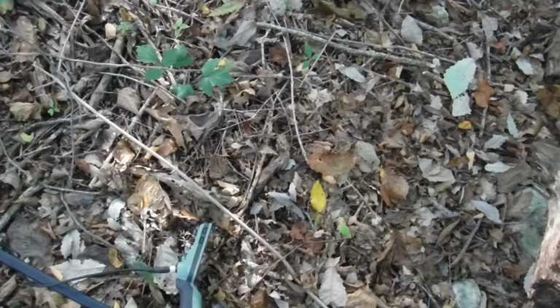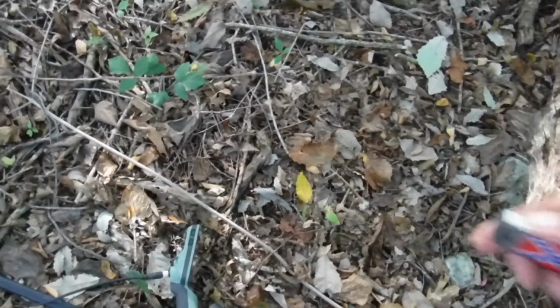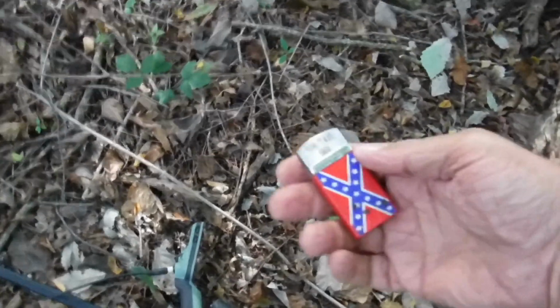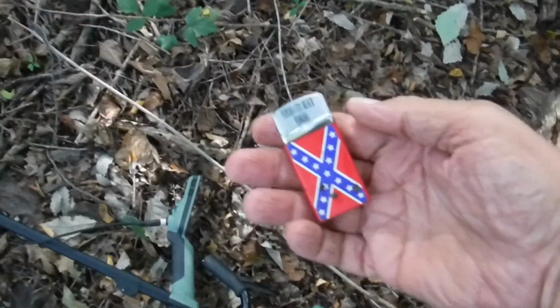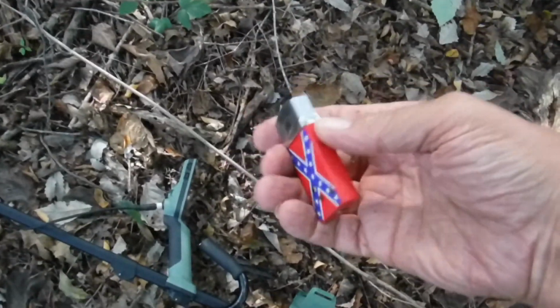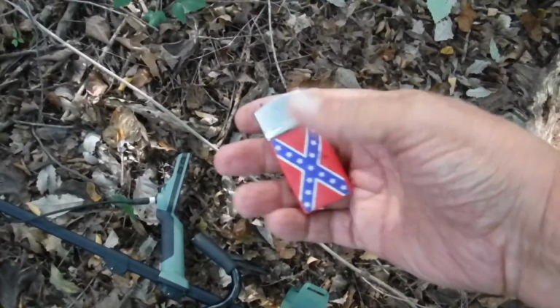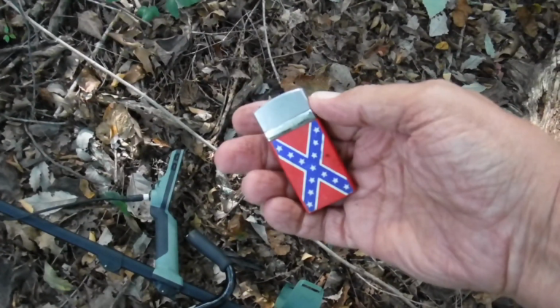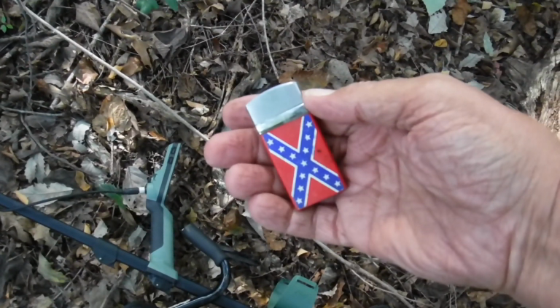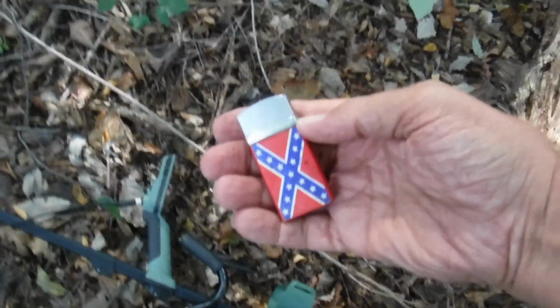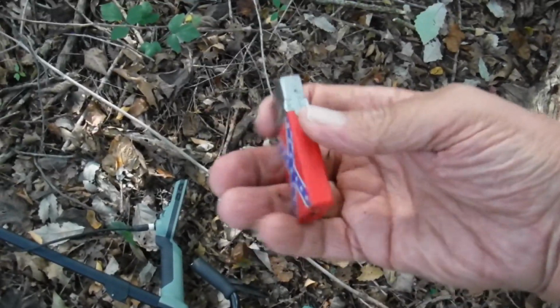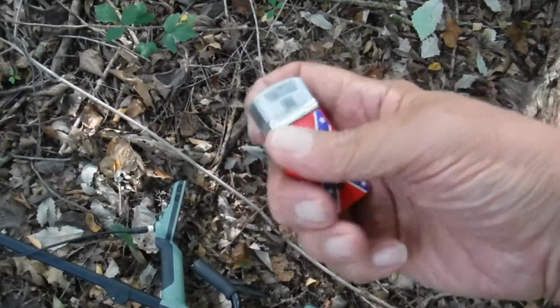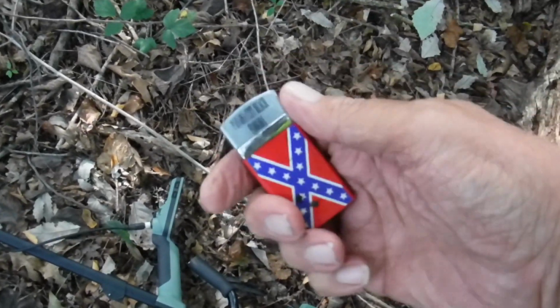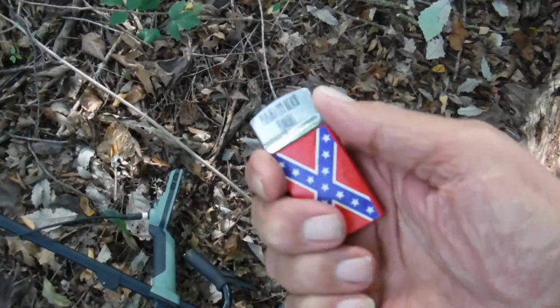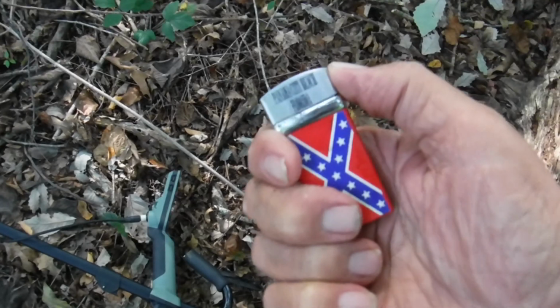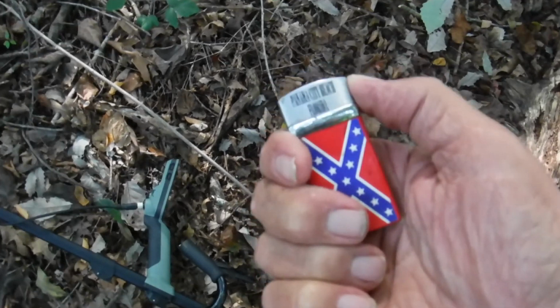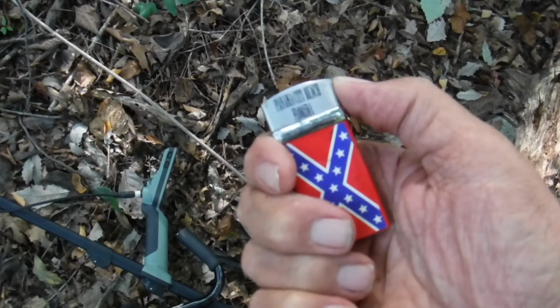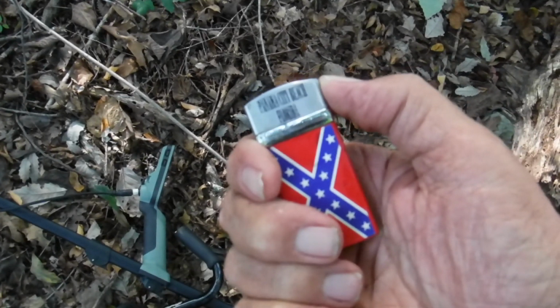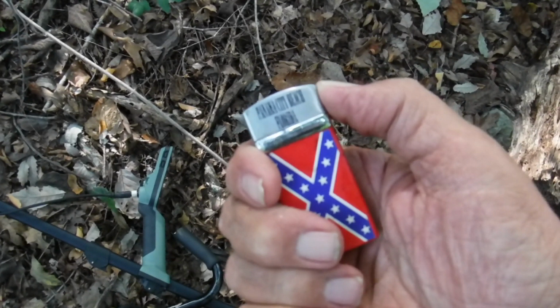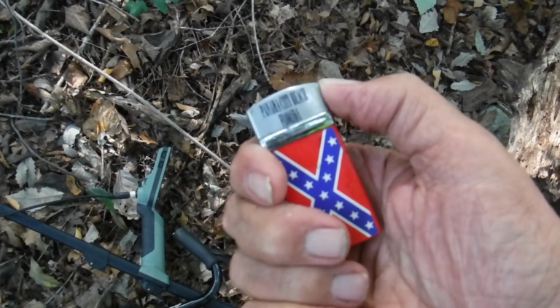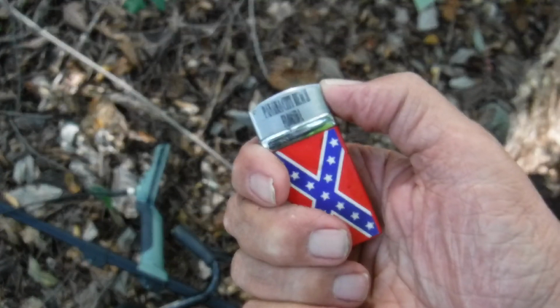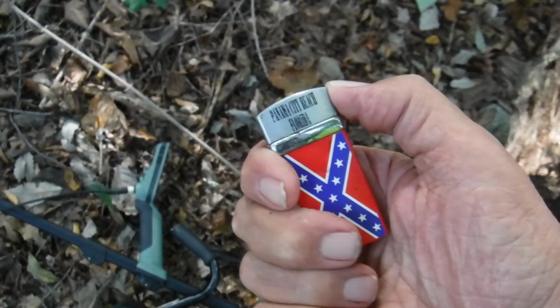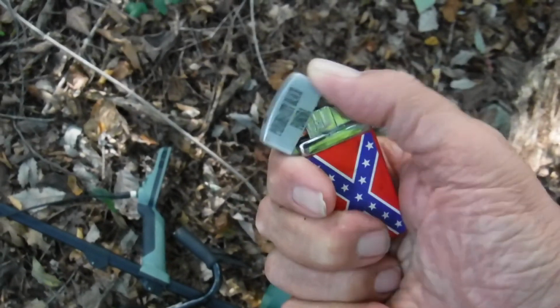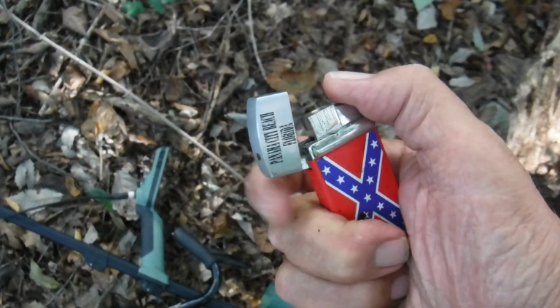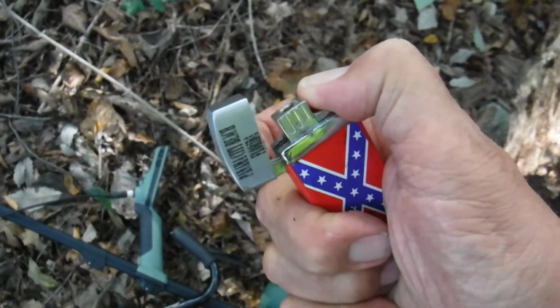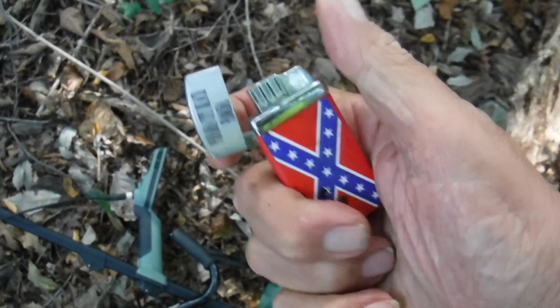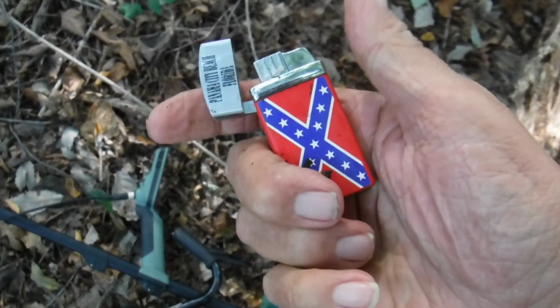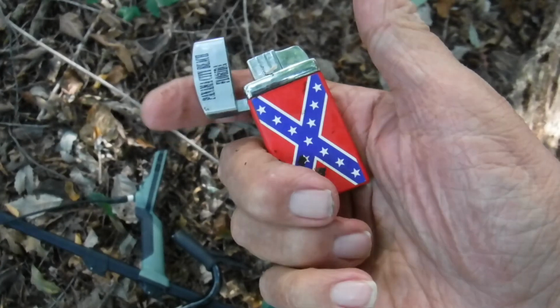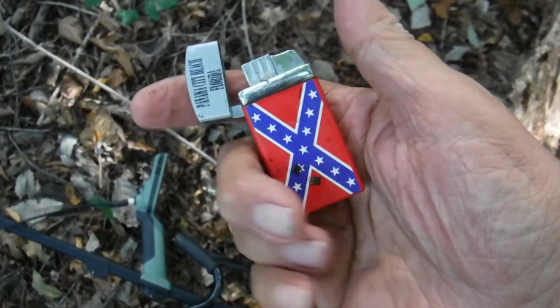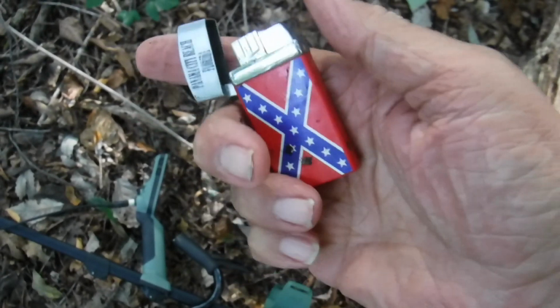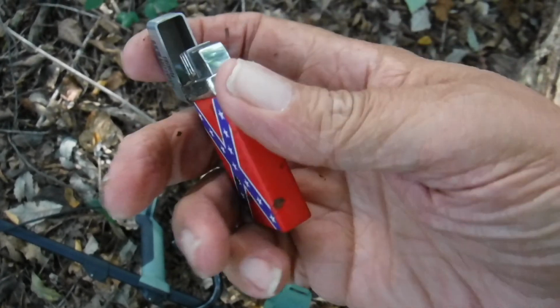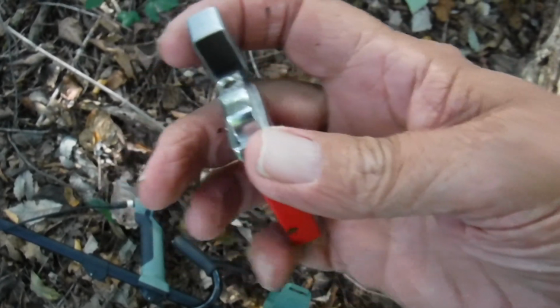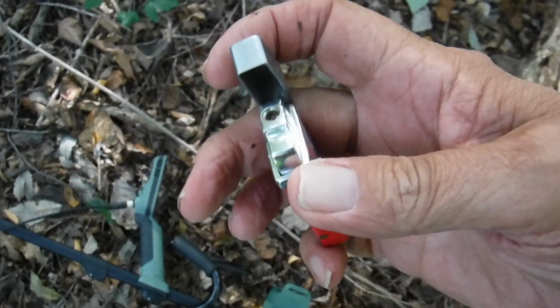A fresh drop and a cool find just under some leaves — a Mutane liner. It's not working, but it's a Panama City Beach, Florida license plate. Hasn't been there very long, that's for sure.